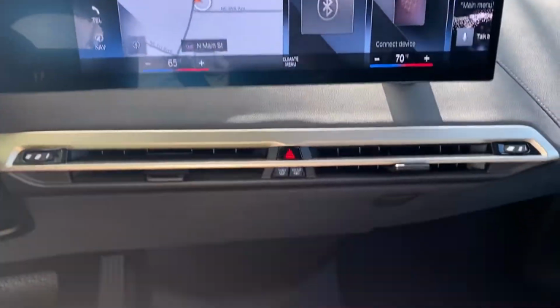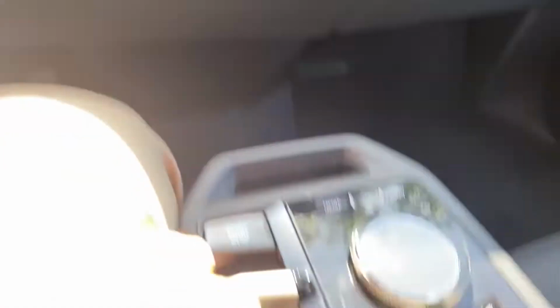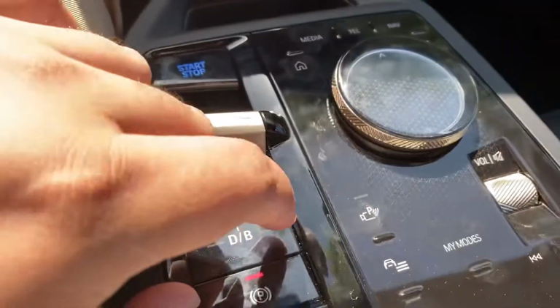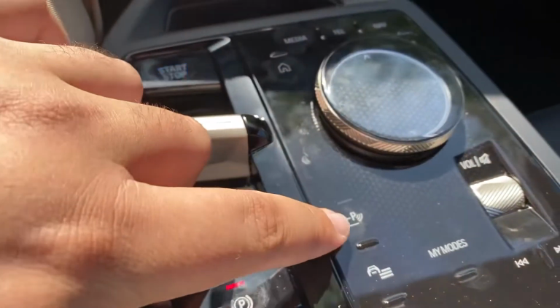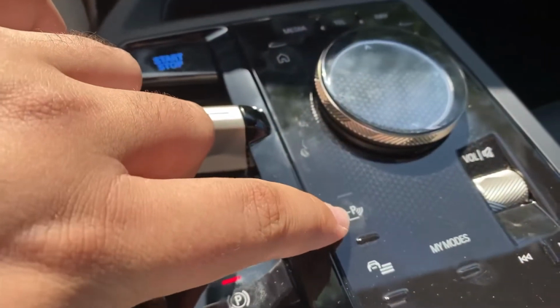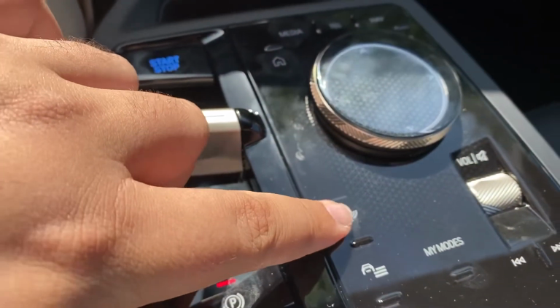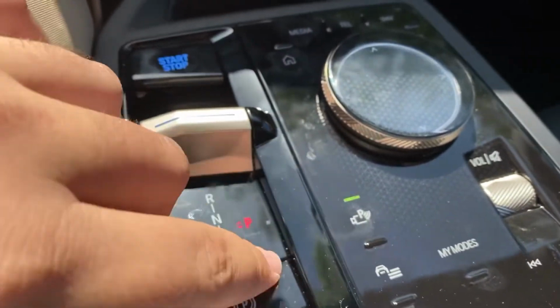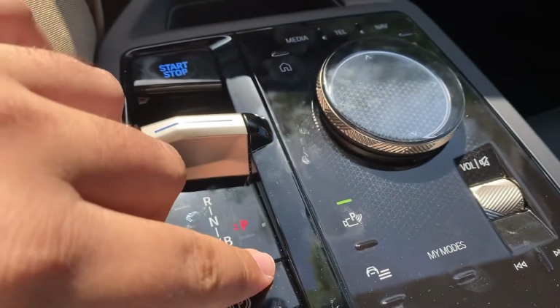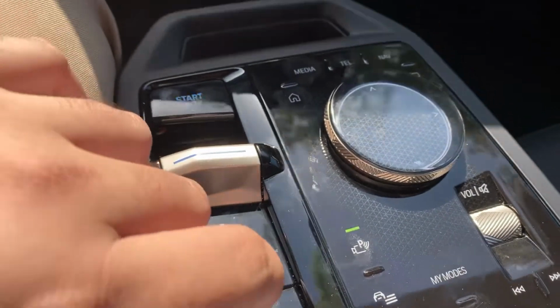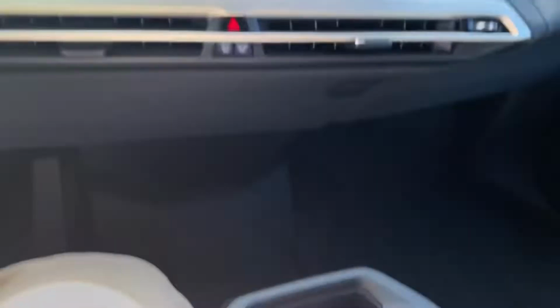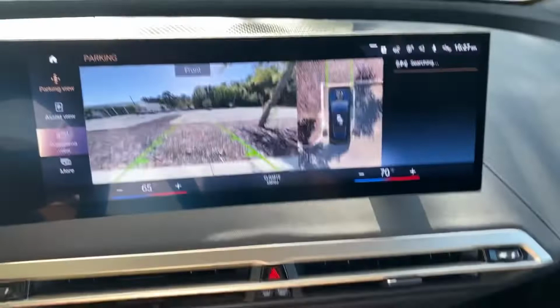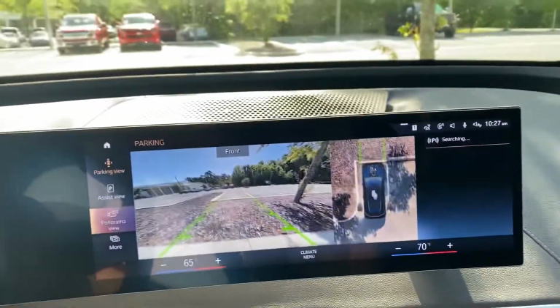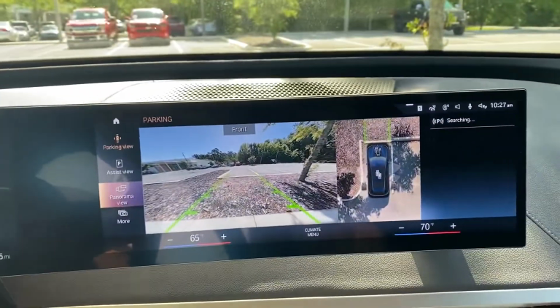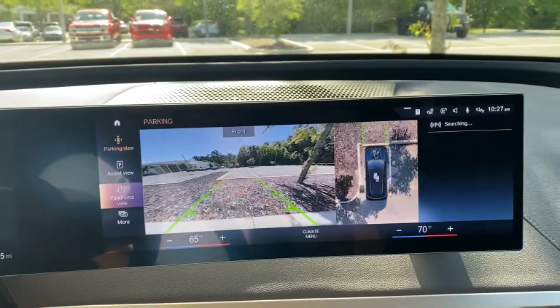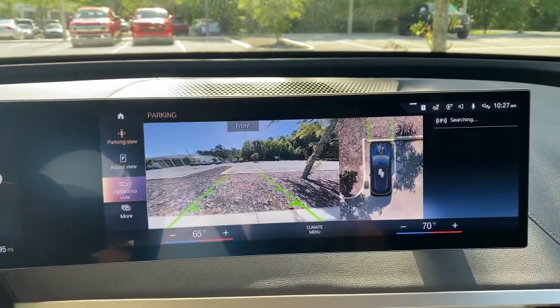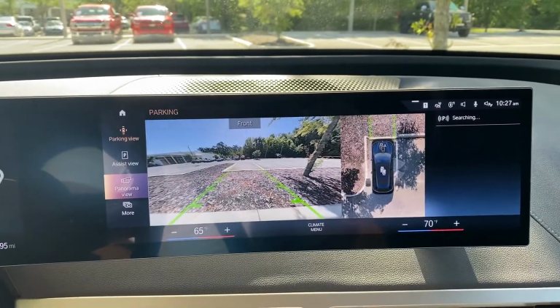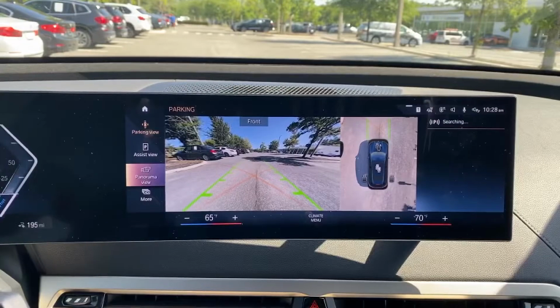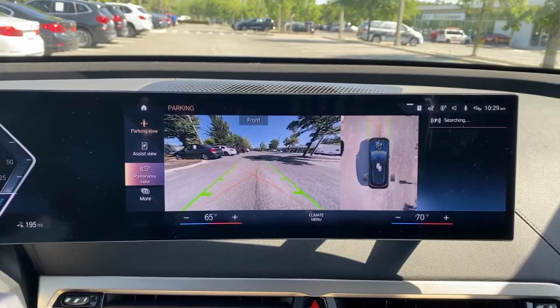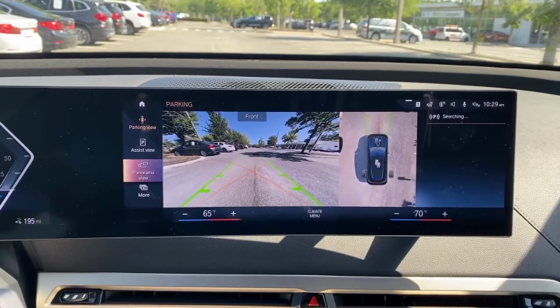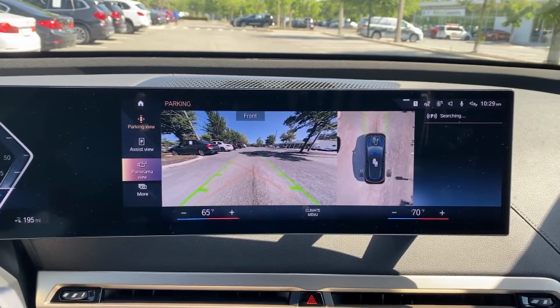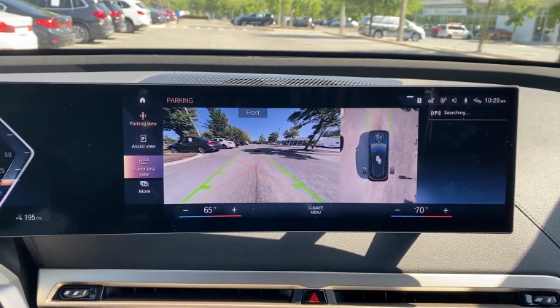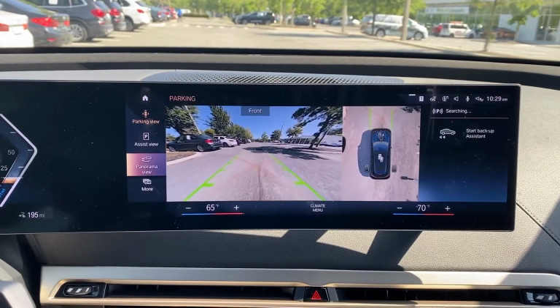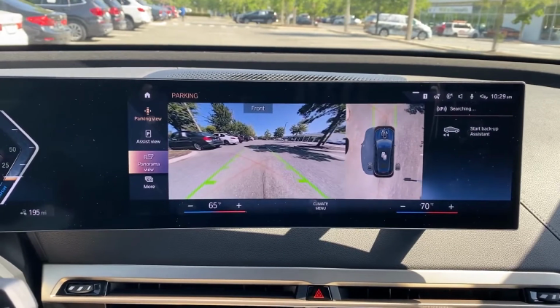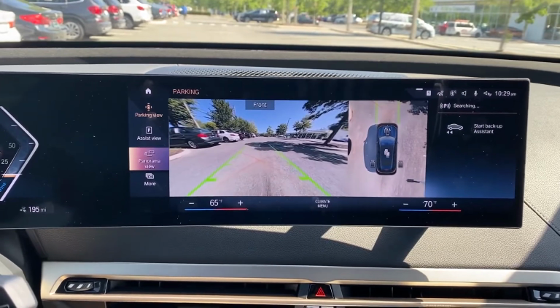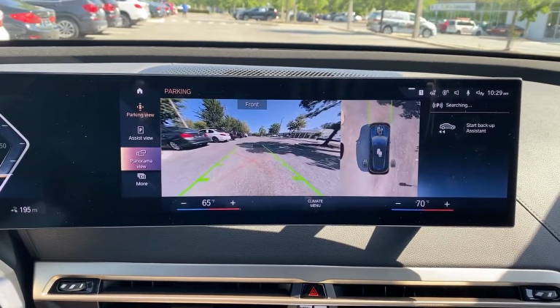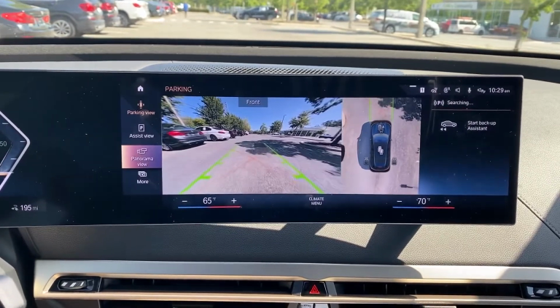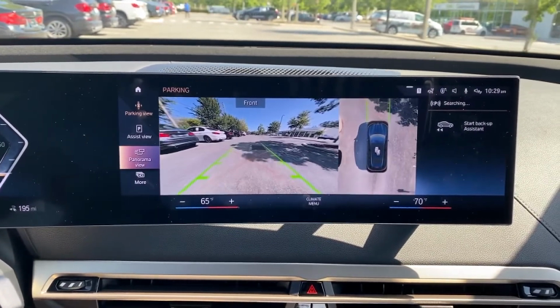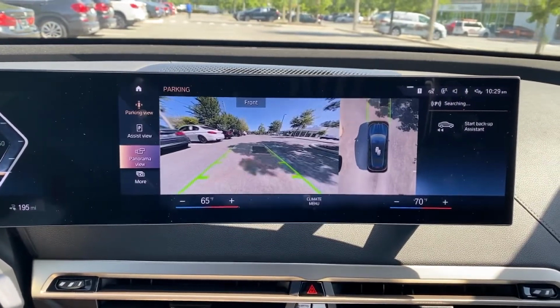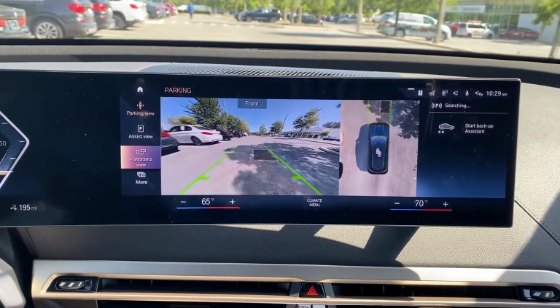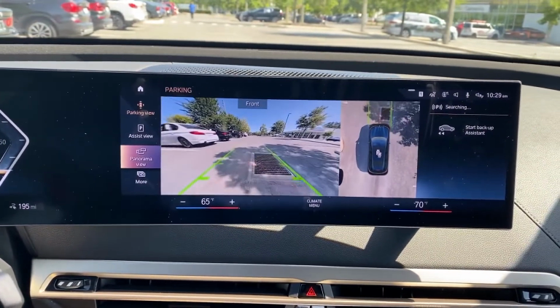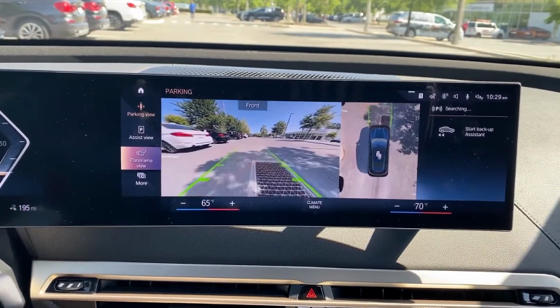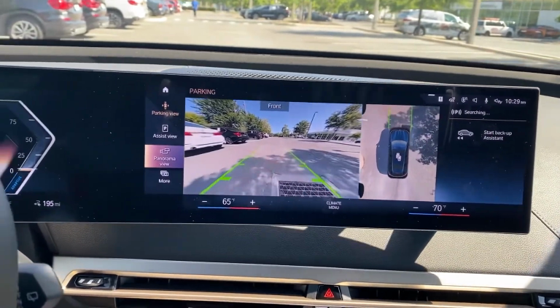So if you come down here to the center console, press this parking assist button, and the menu automatically pops up. I'm here in our lot with the parking assist on, and the vehicle is starting to search for parking spots.